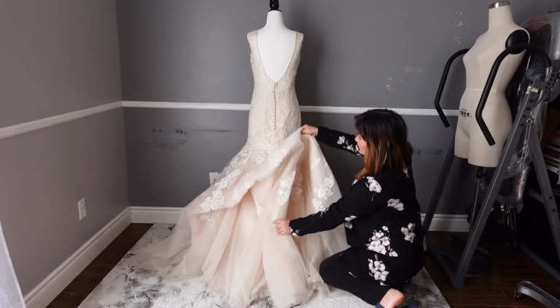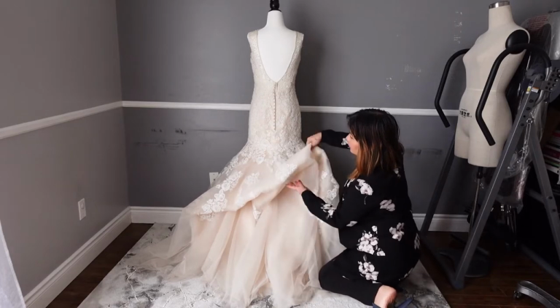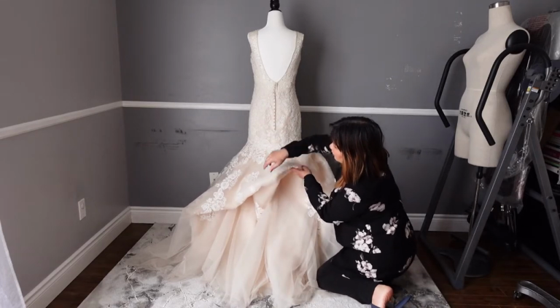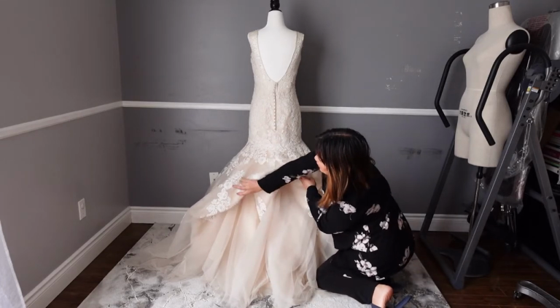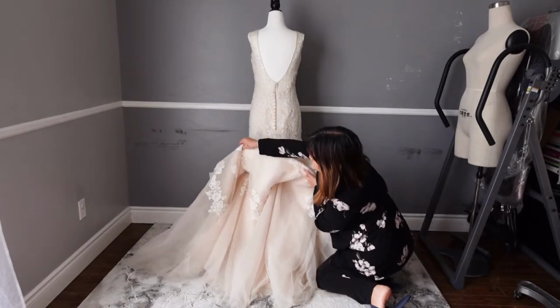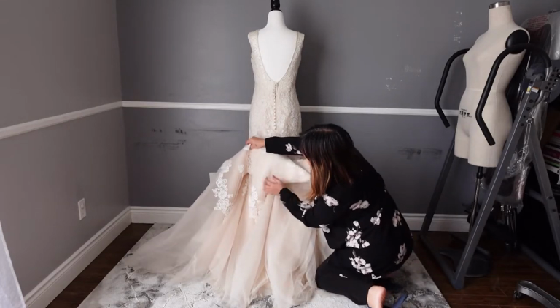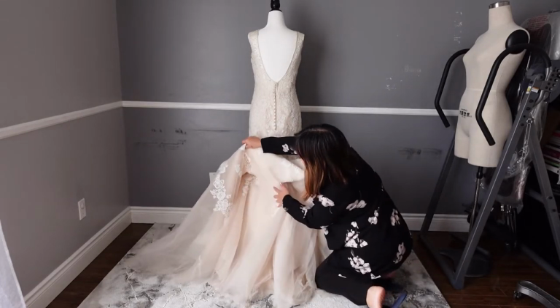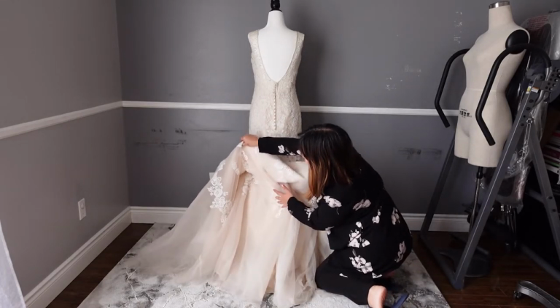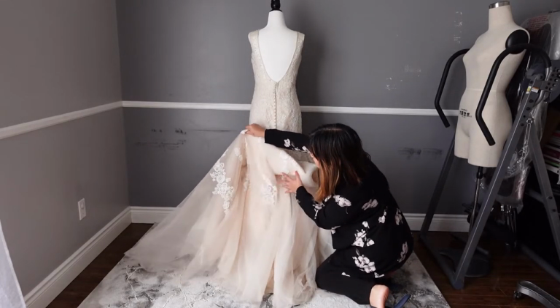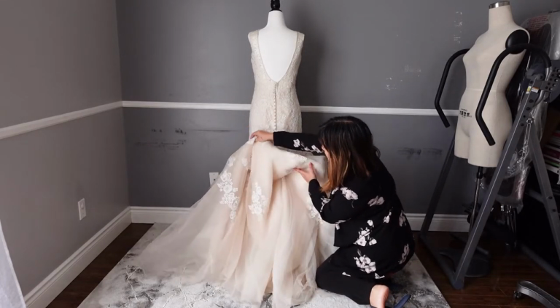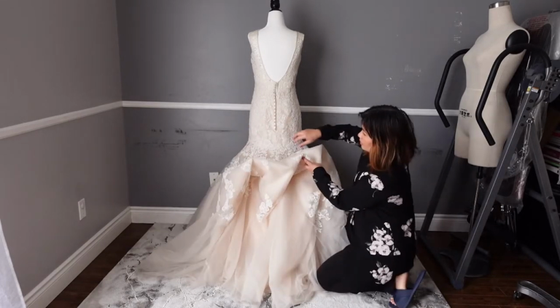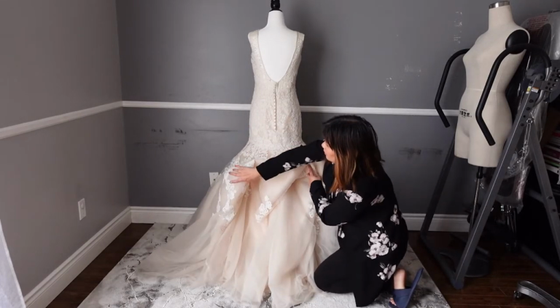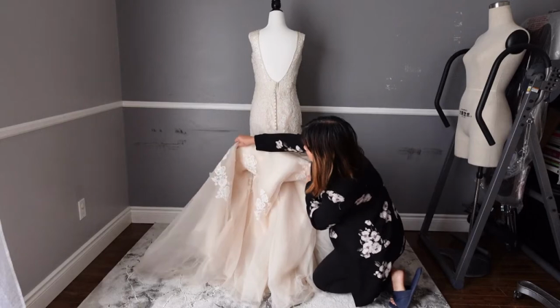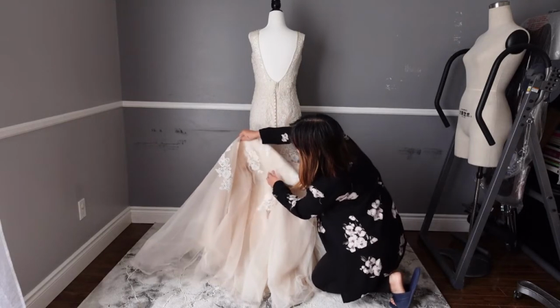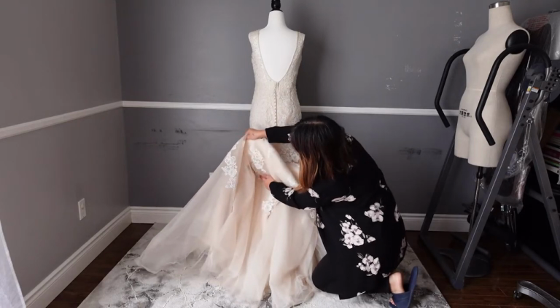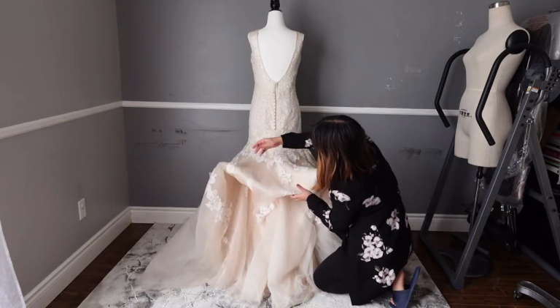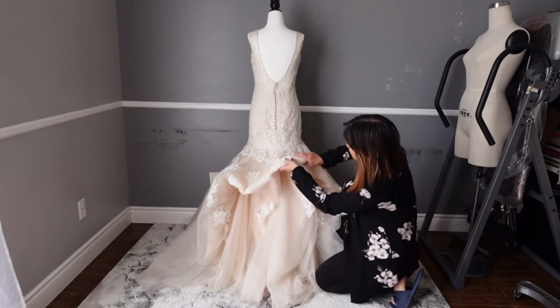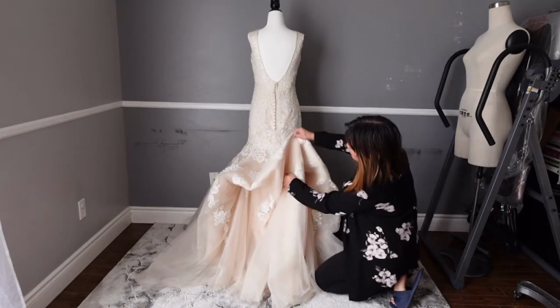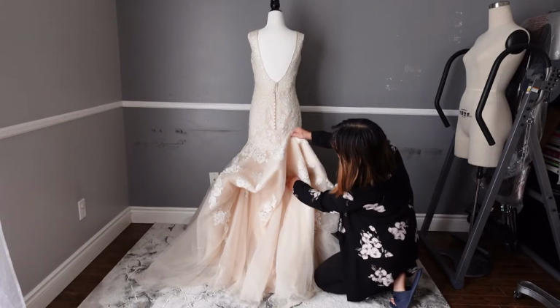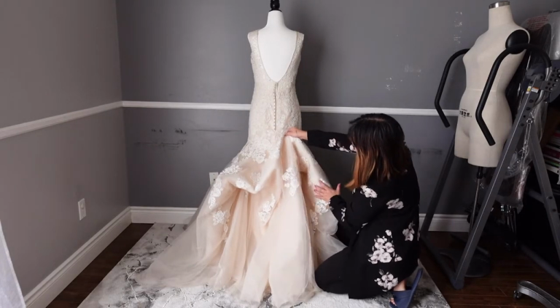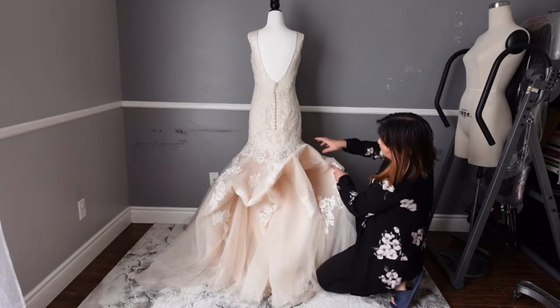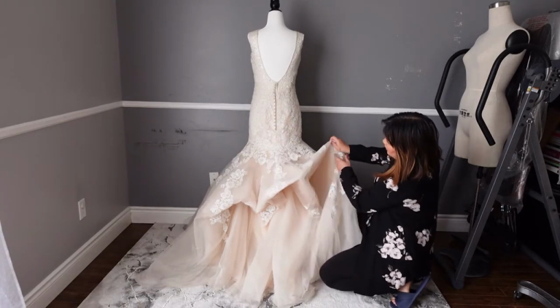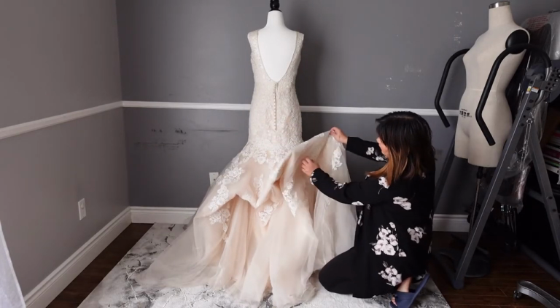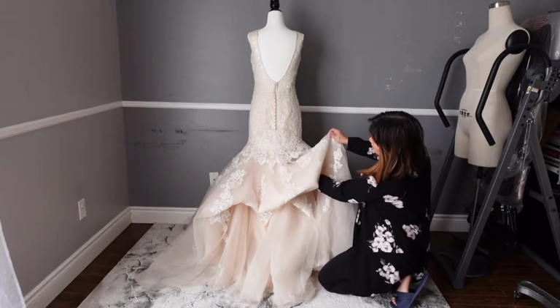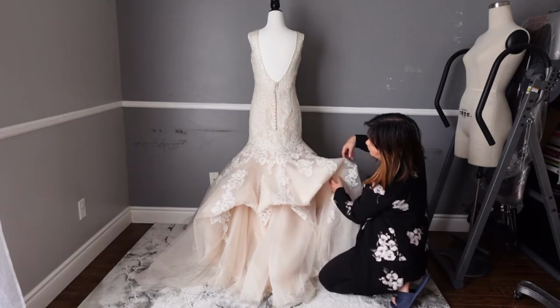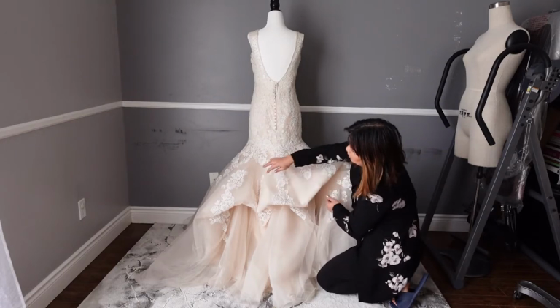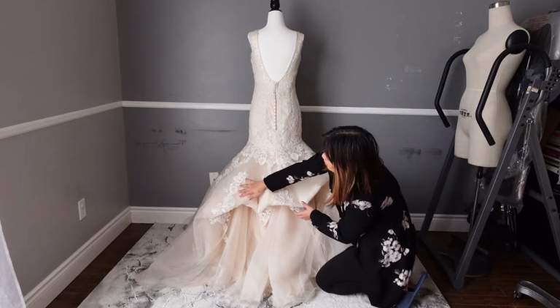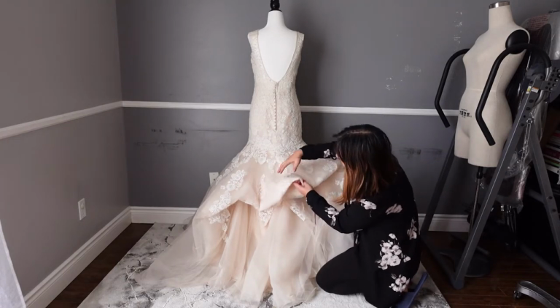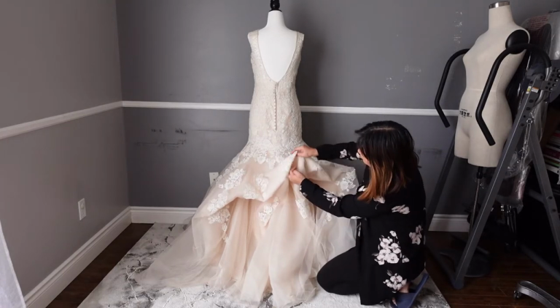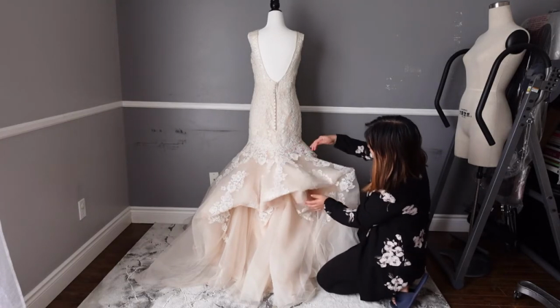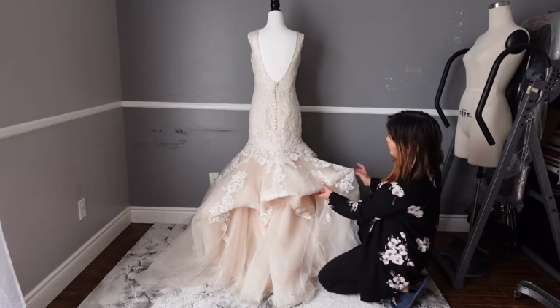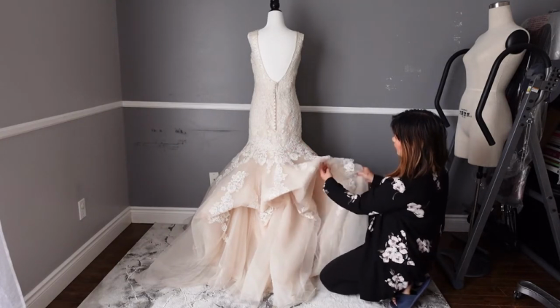This is the fold that we did underneath. This one point here — there's one in the middle and one on the side. So one, two, three points.